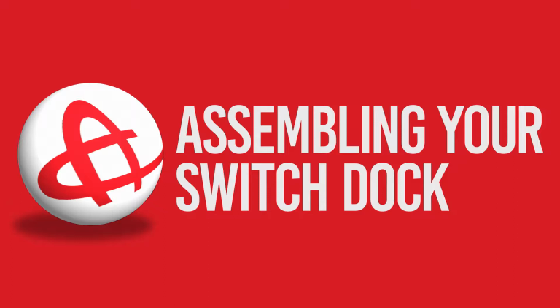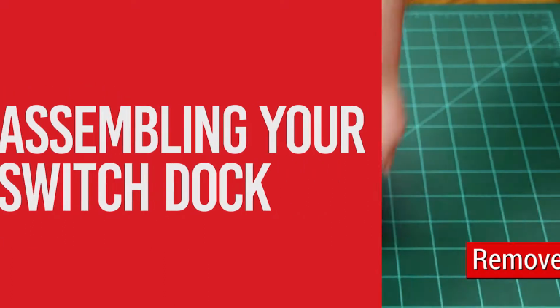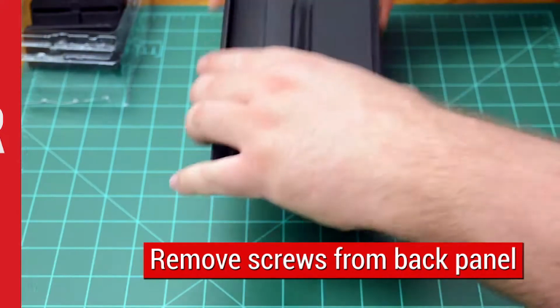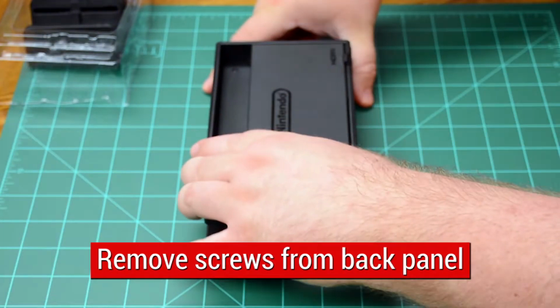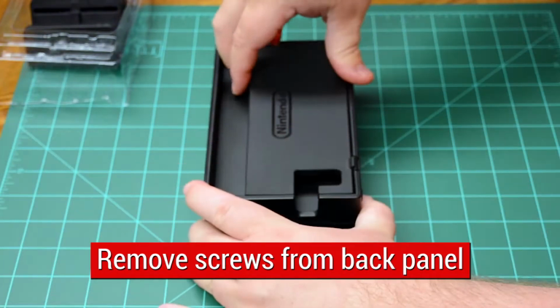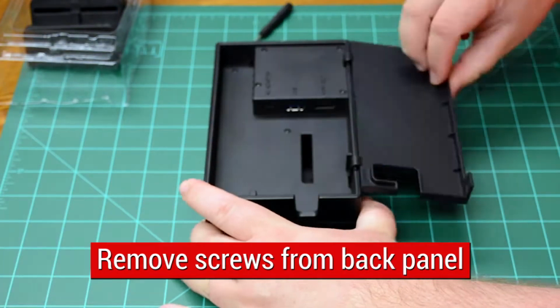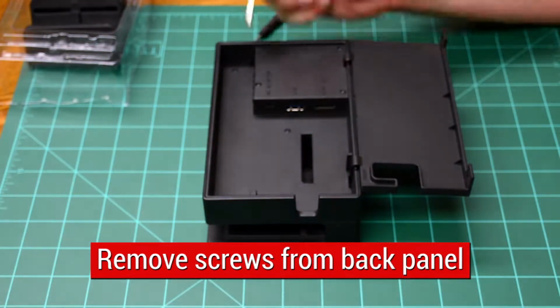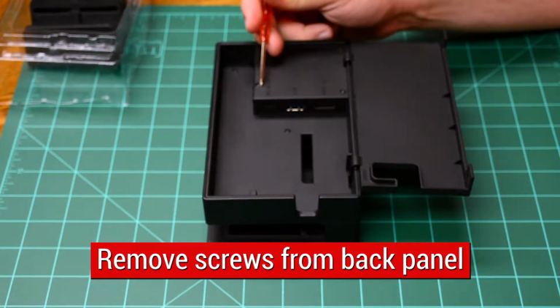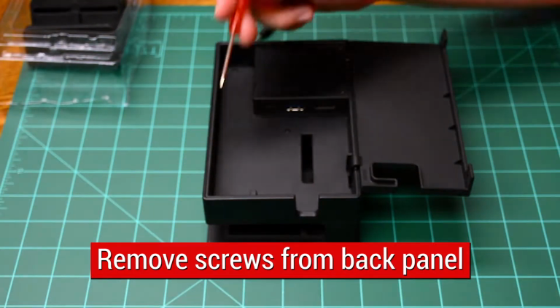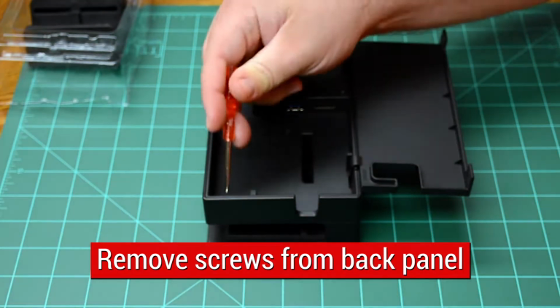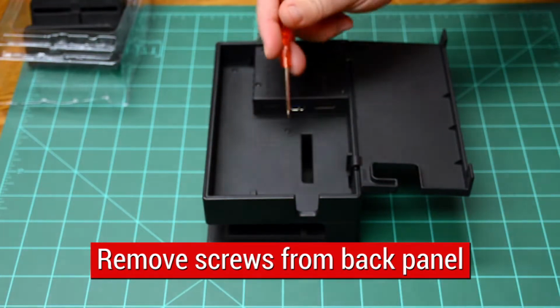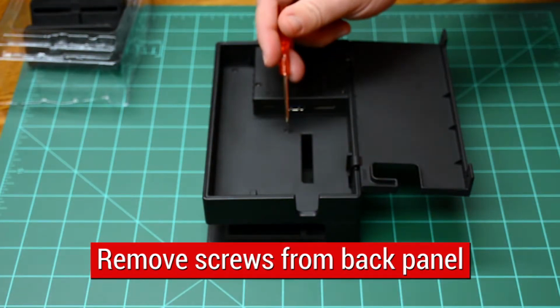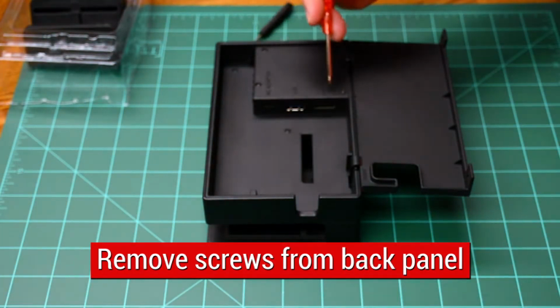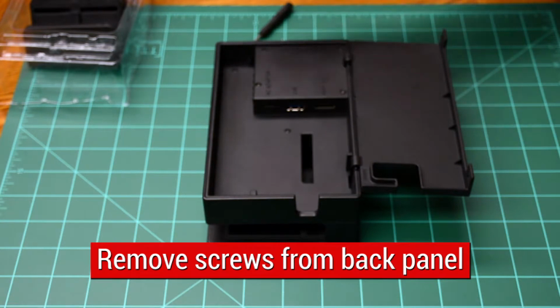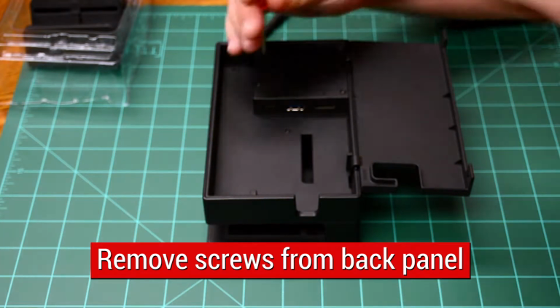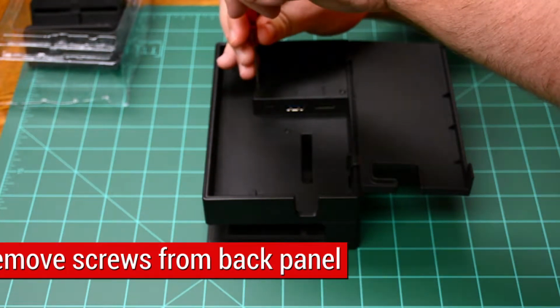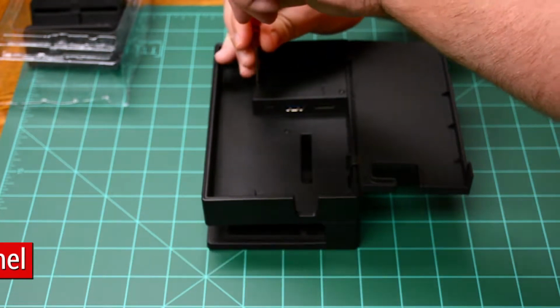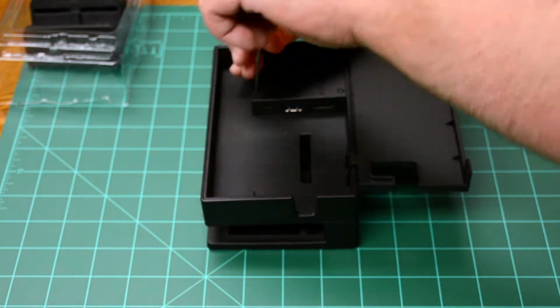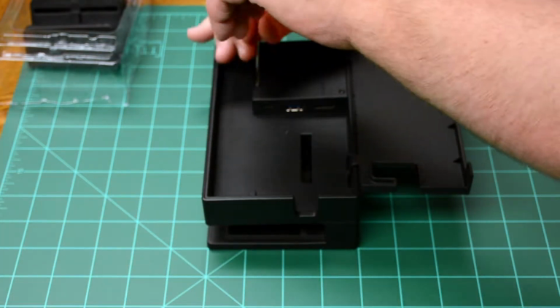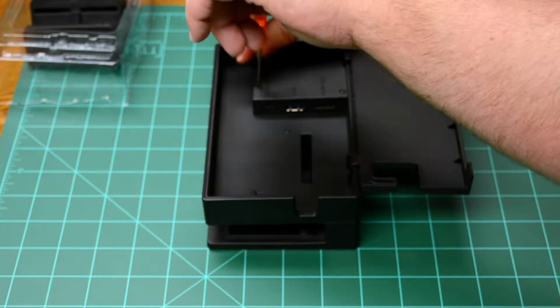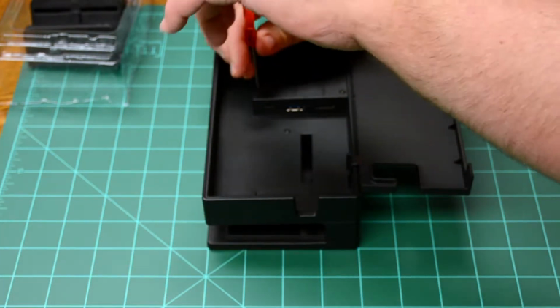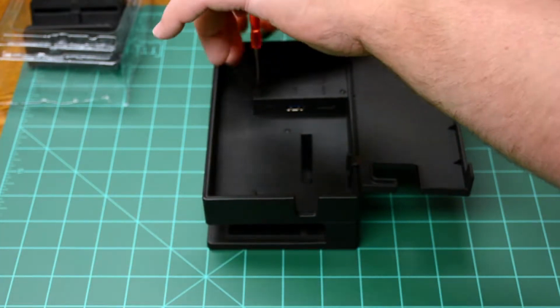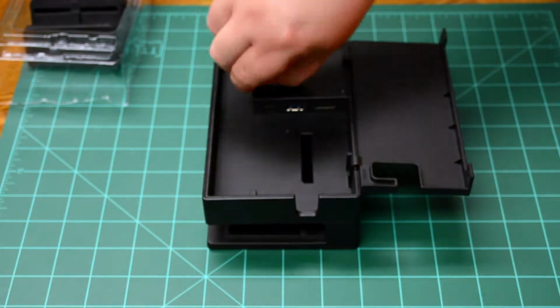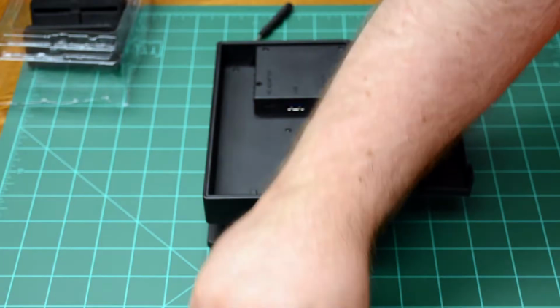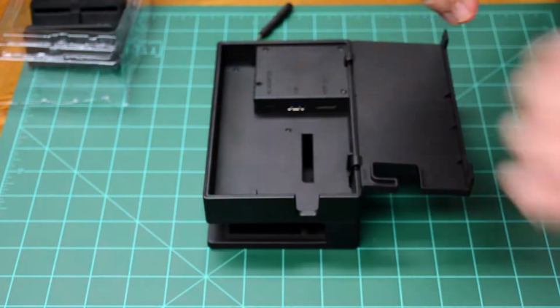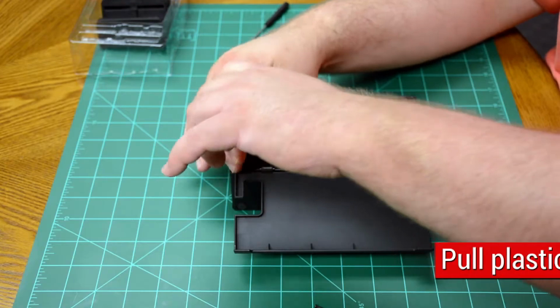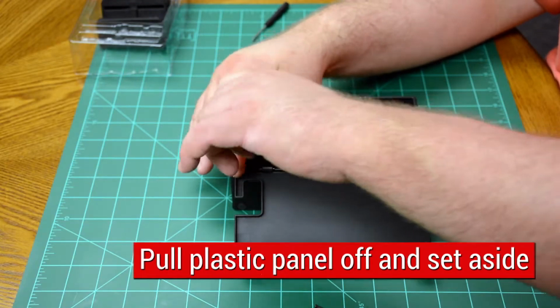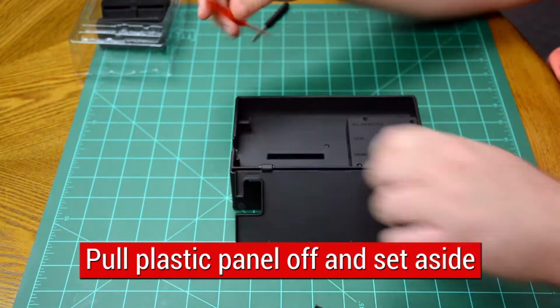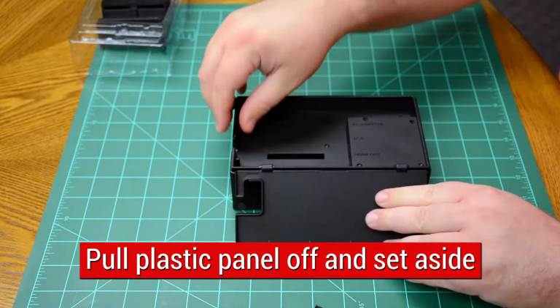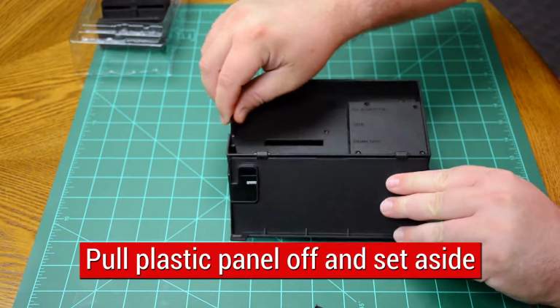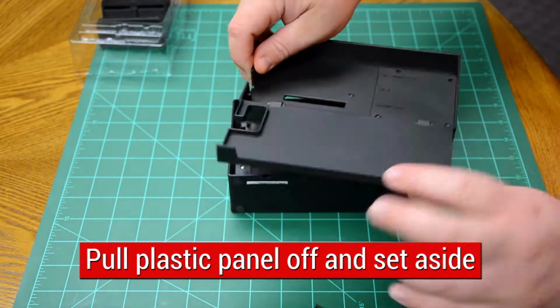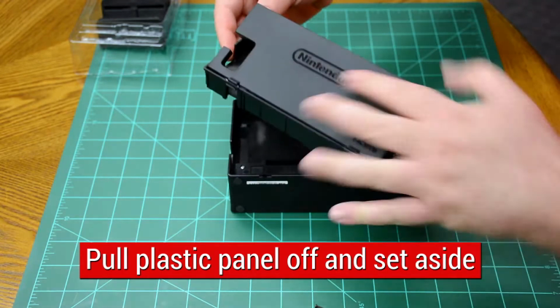To begin, remove the screws on the back panel of the original Switch Dock. Be sure to remove the screws on the raised and inset areas. After all screws are removed, pull the plastic panel off and set aside.